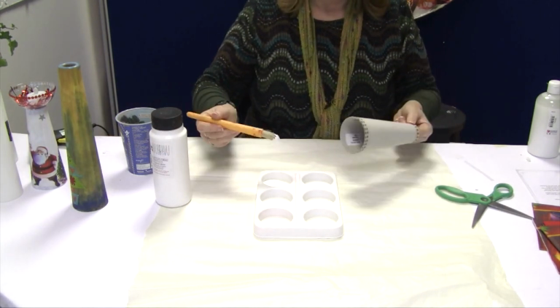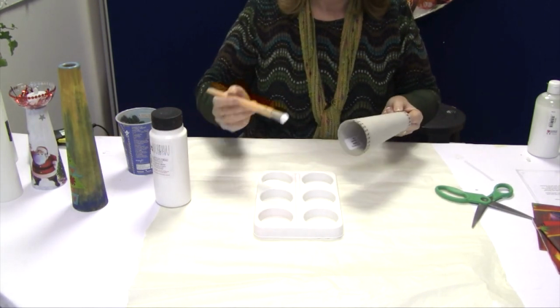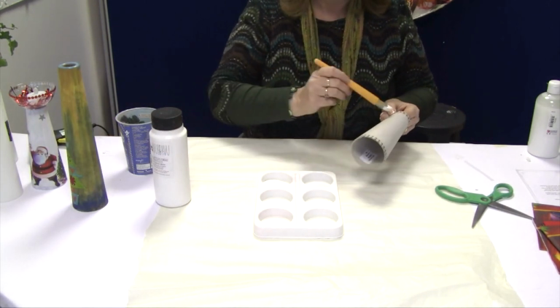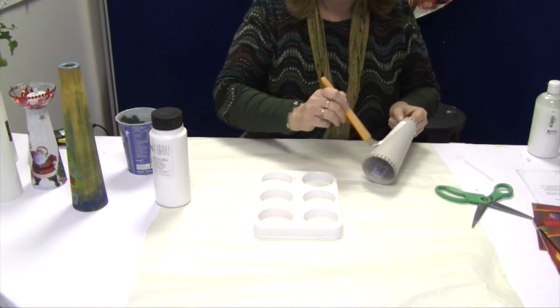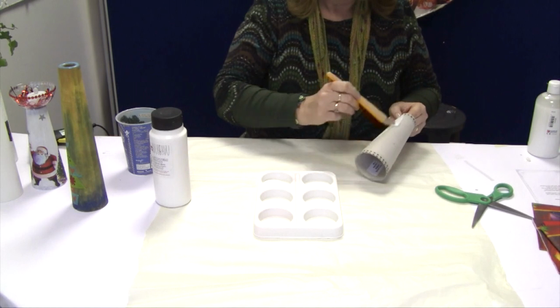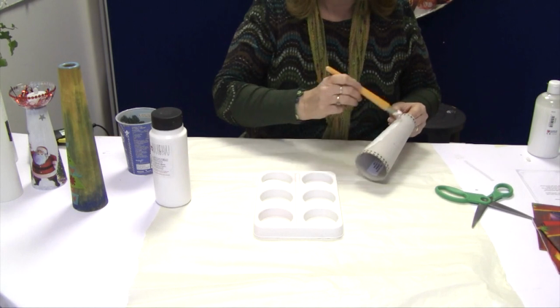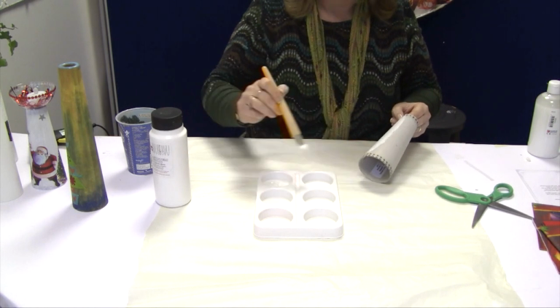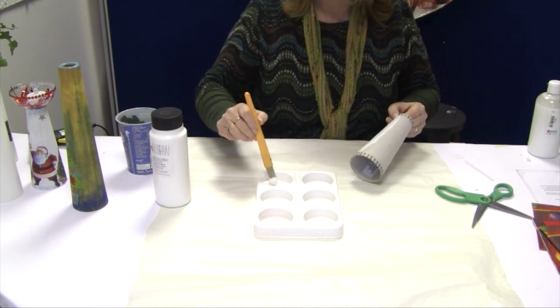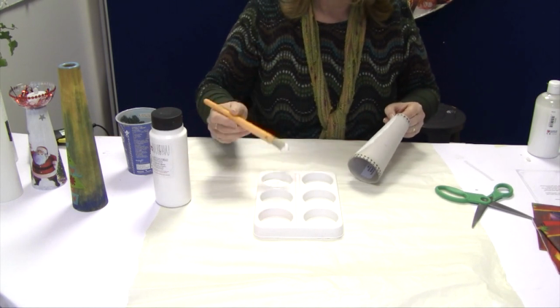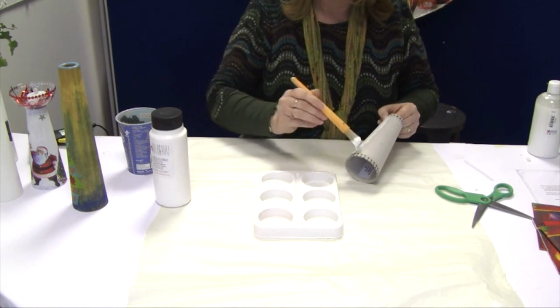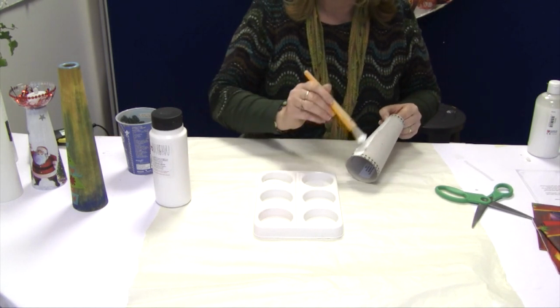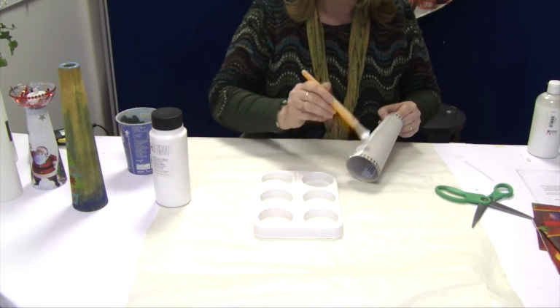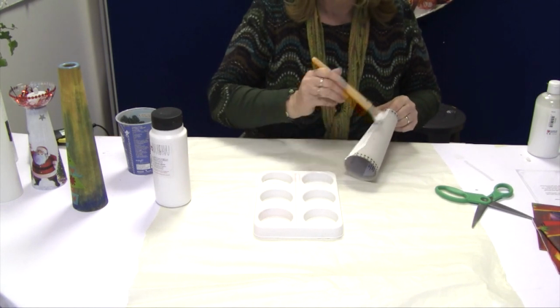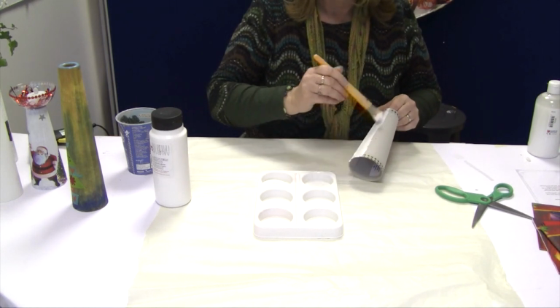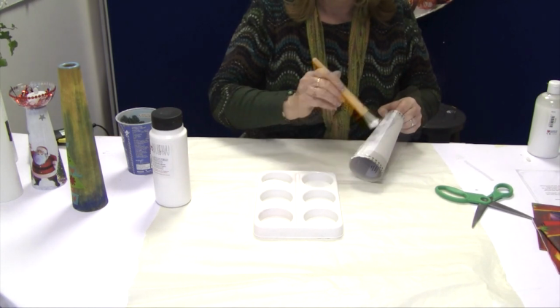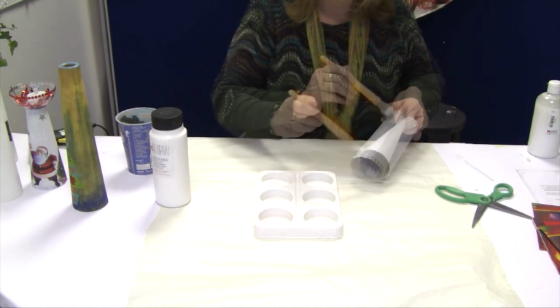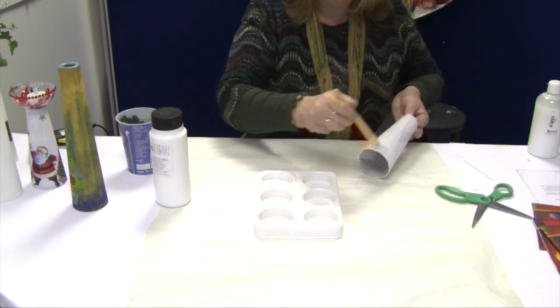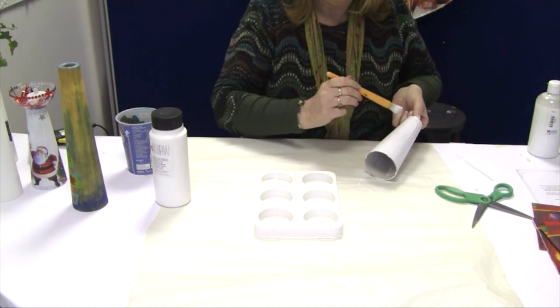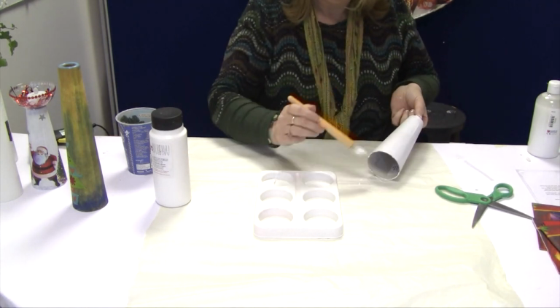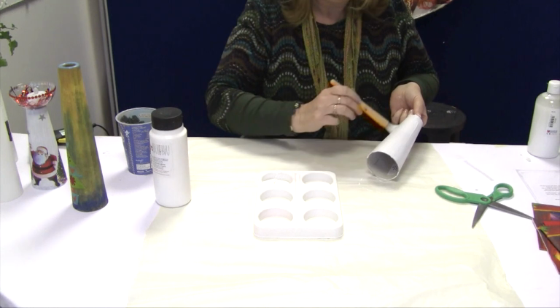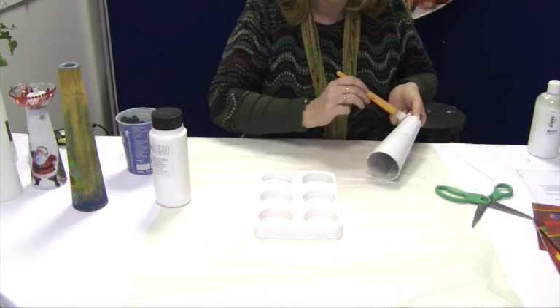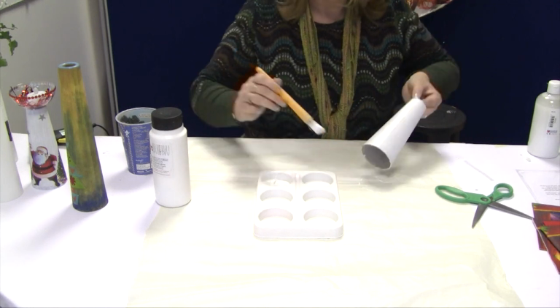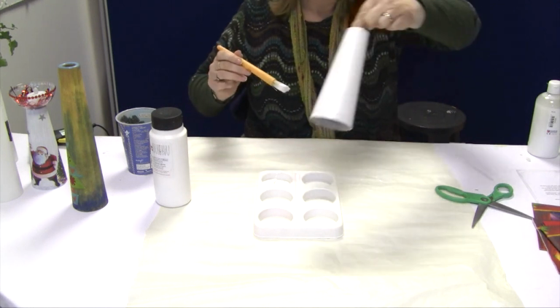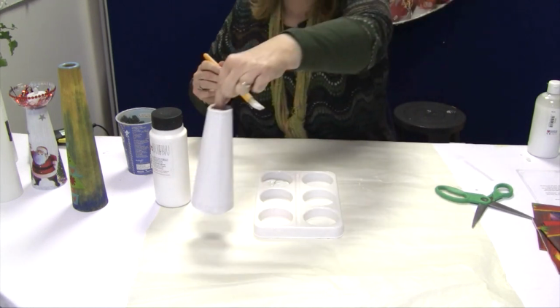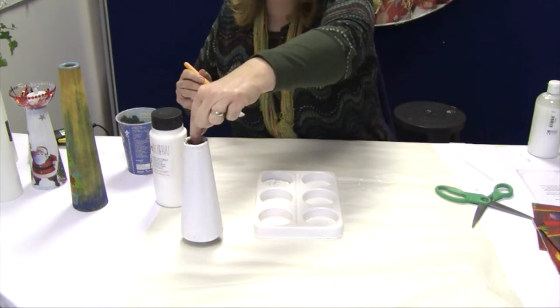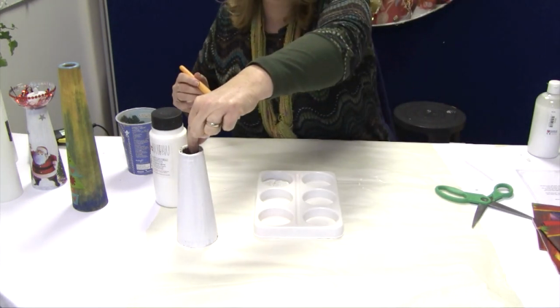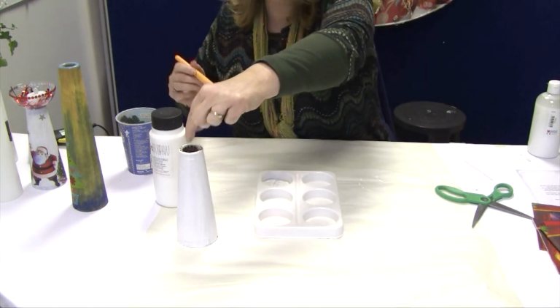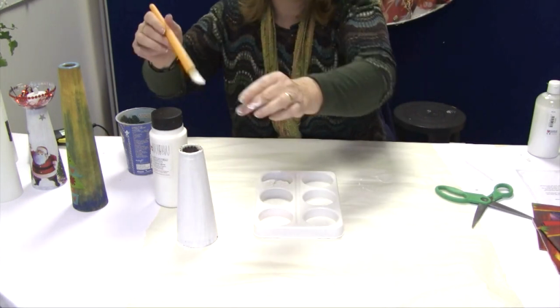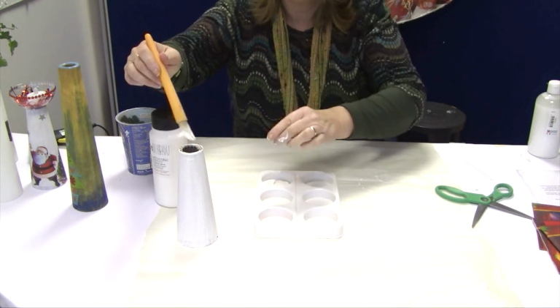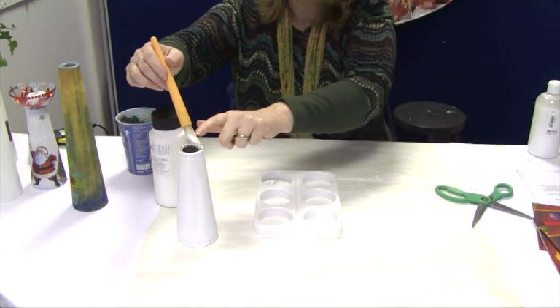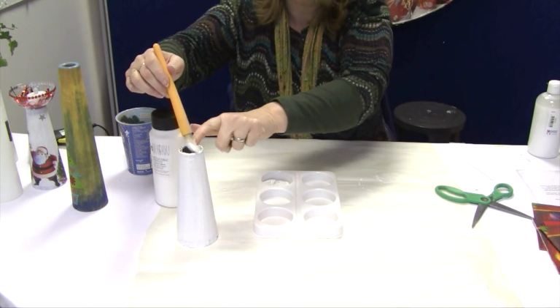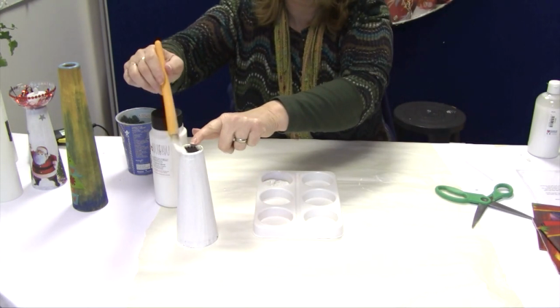Acrylic paint is better — there's much better coverage than poster paint. Leave to dry.